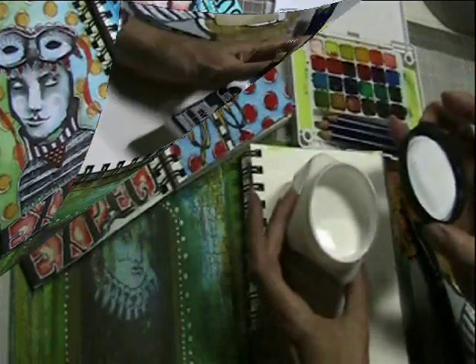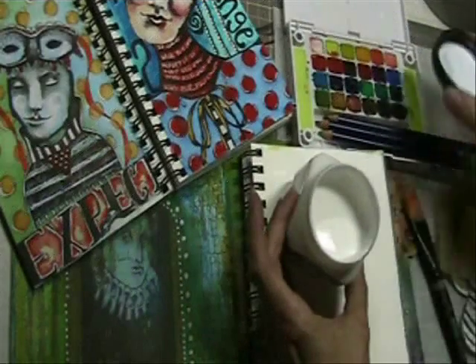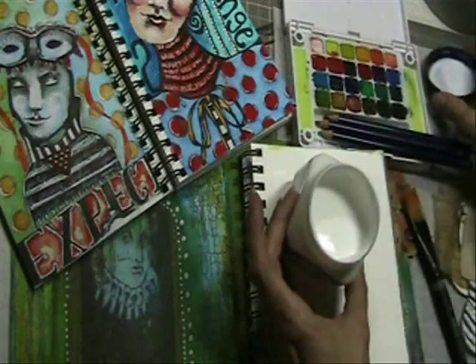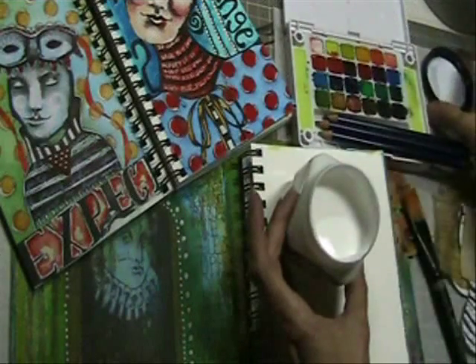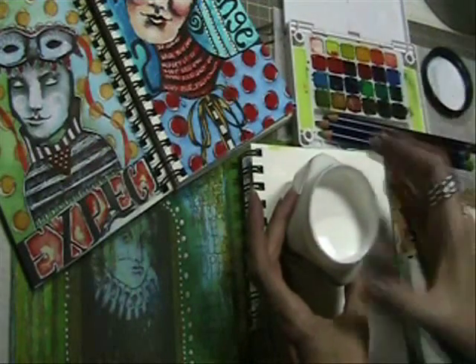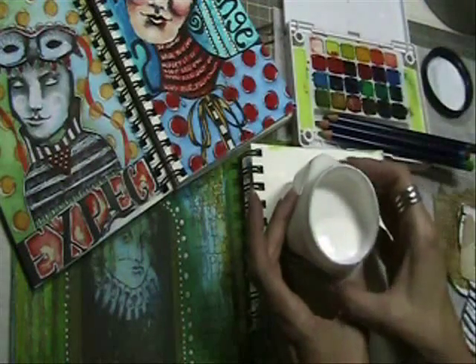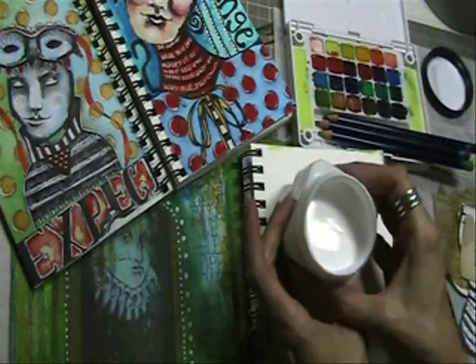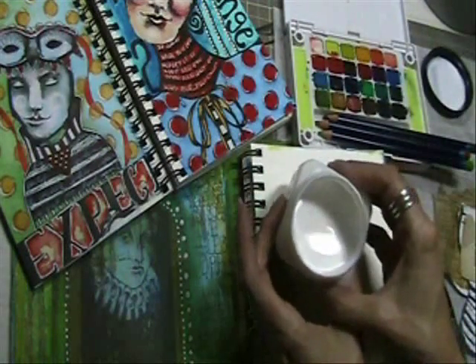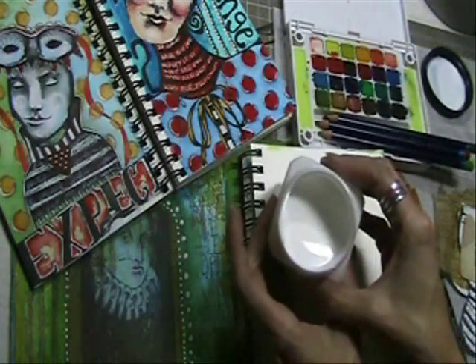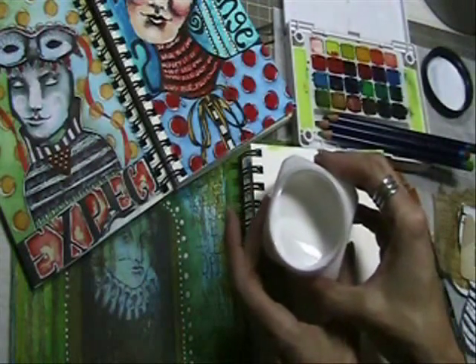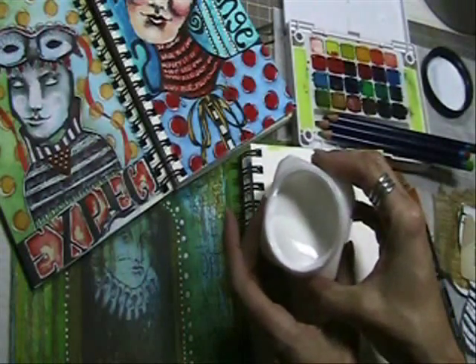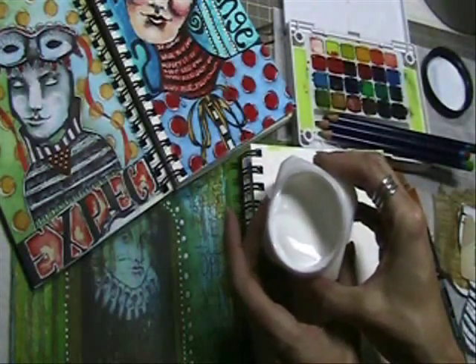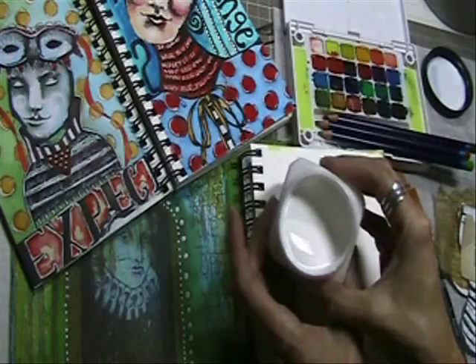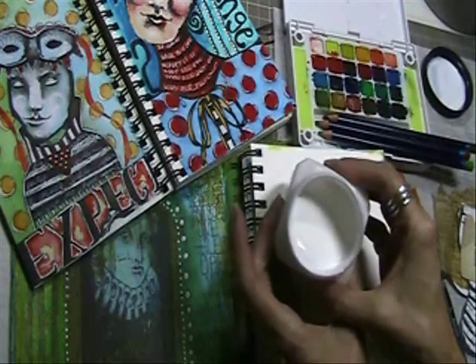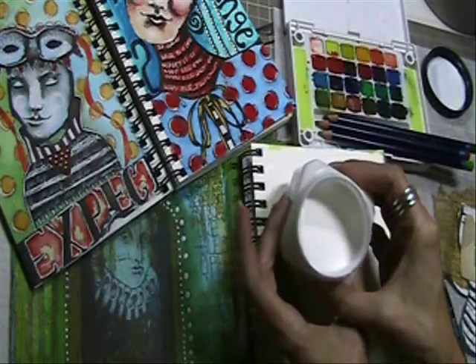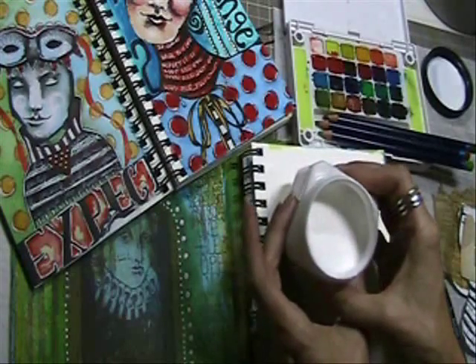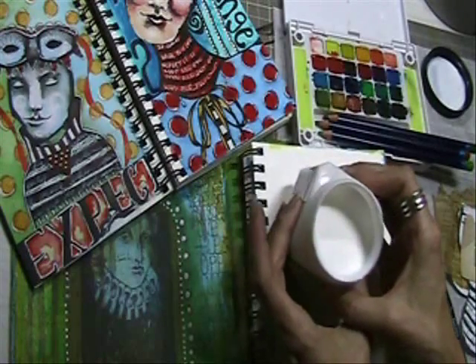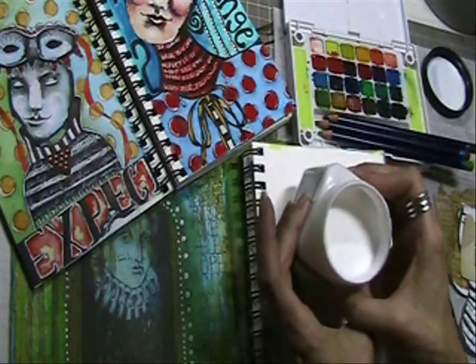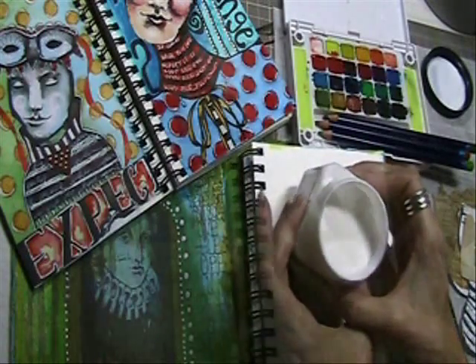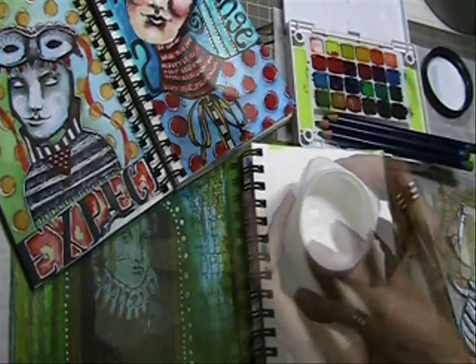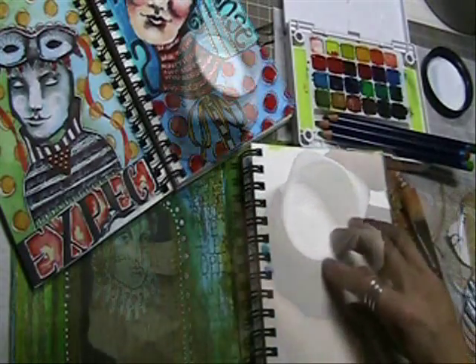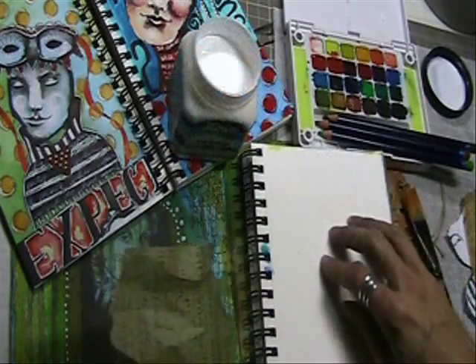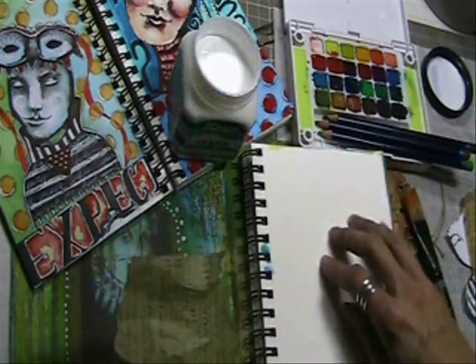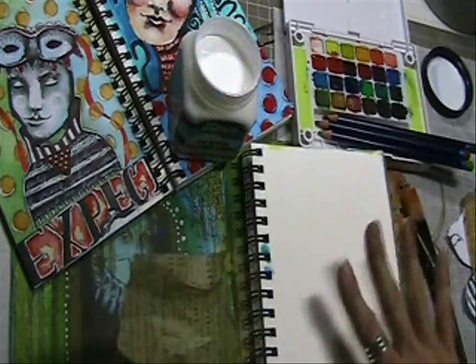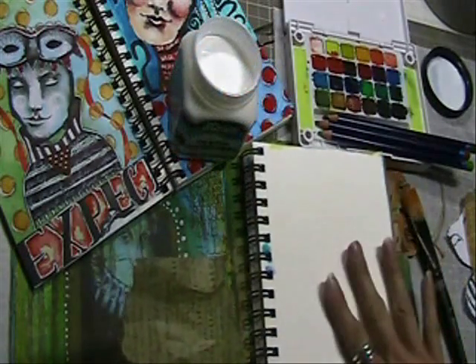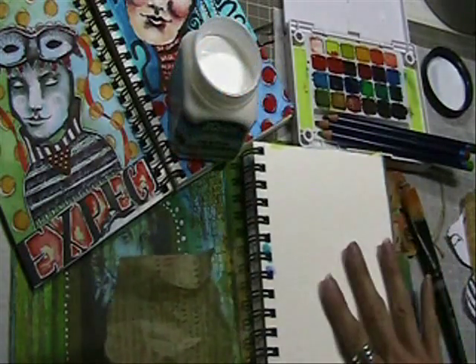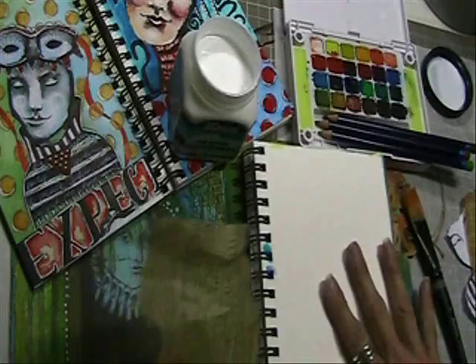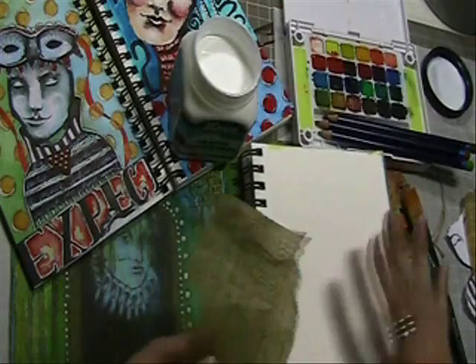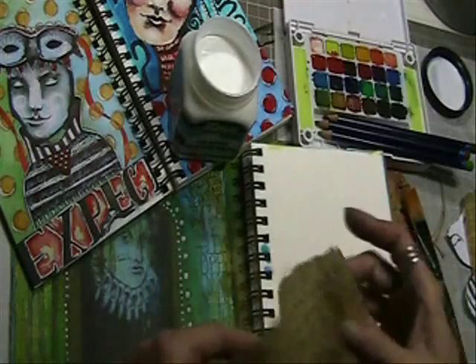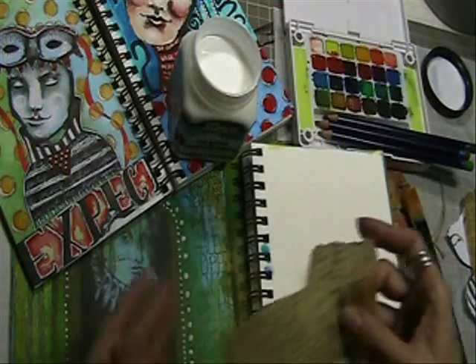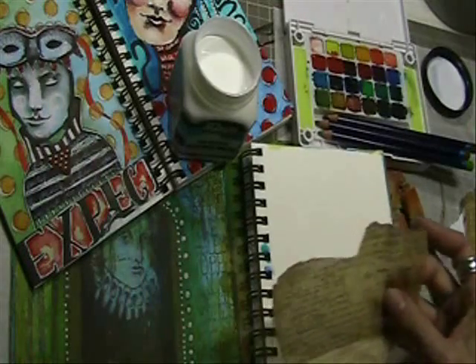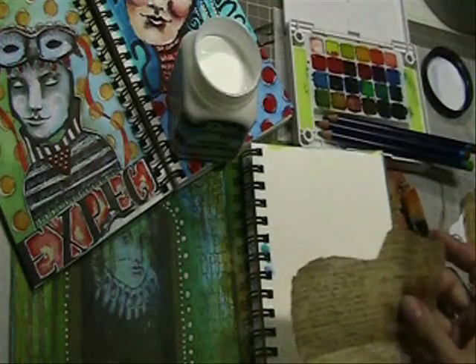When you take off the lid, you'll notice right away that the adhesive is fairly liquid, like a school glue consistency. Here with 40 pound cold press watercolor paper, but you can use this with anything.